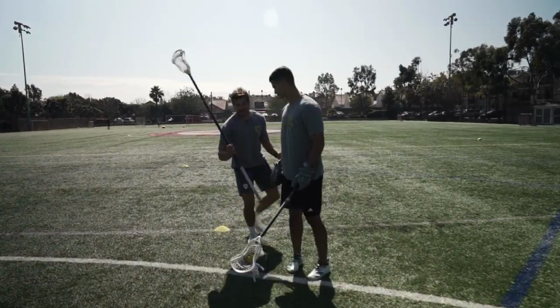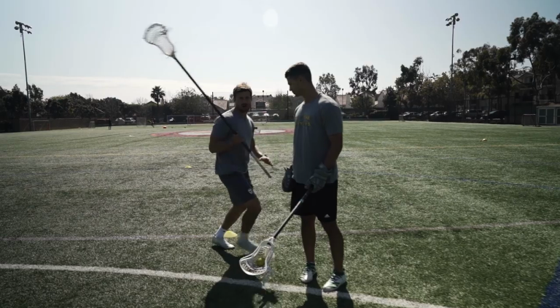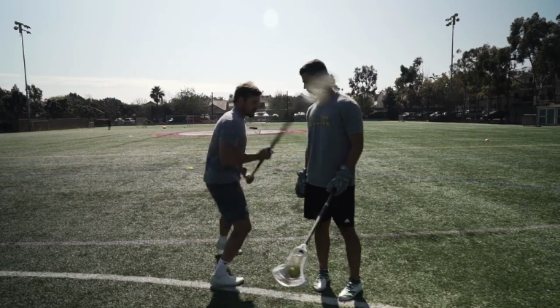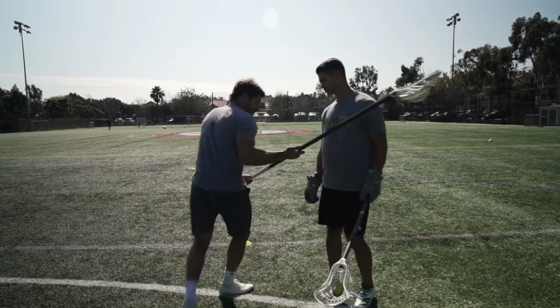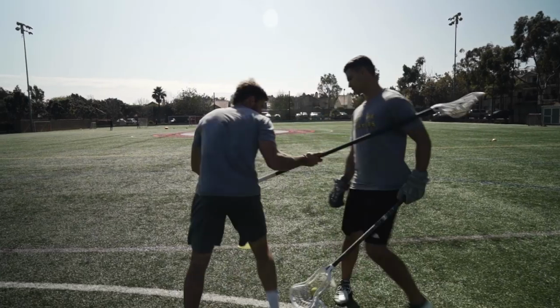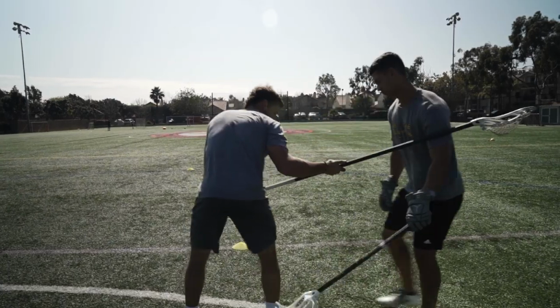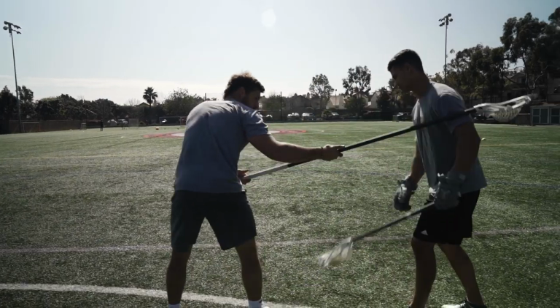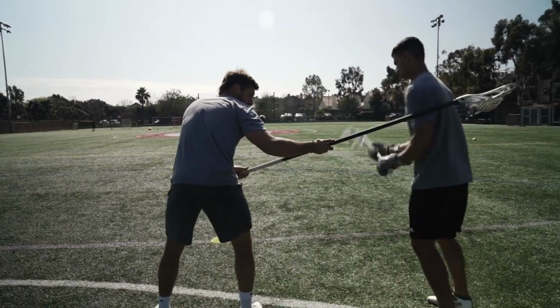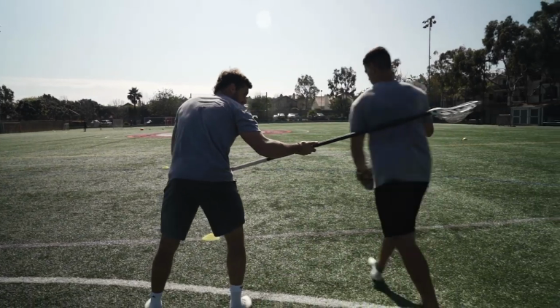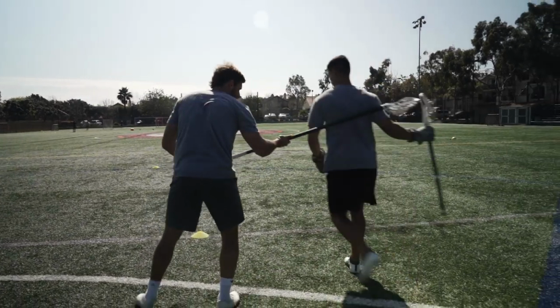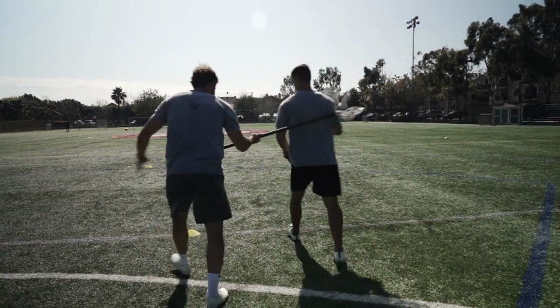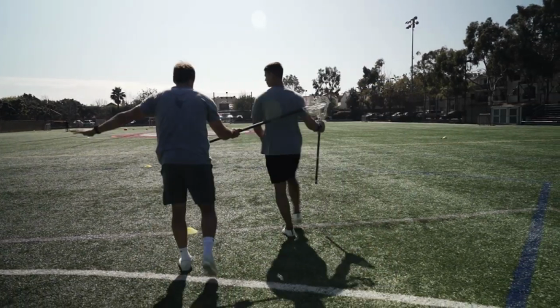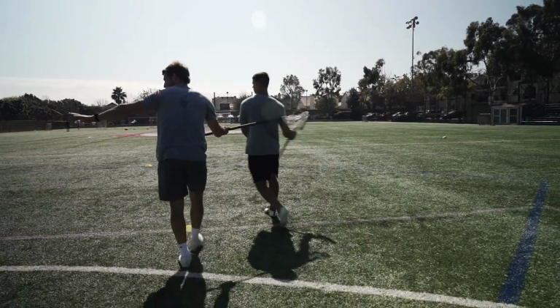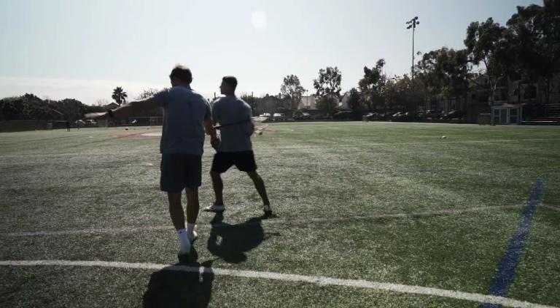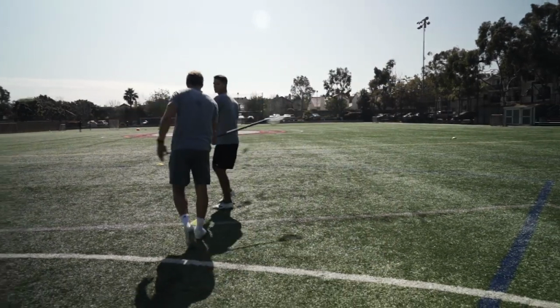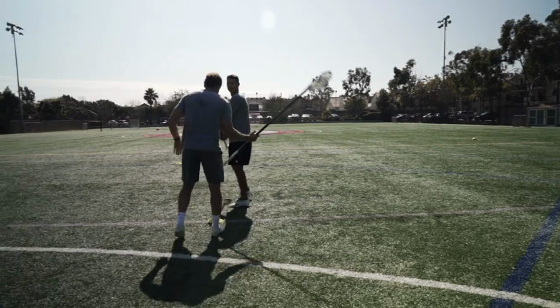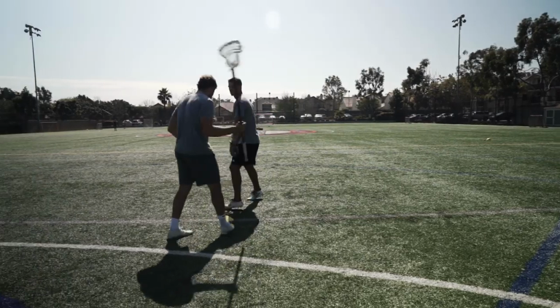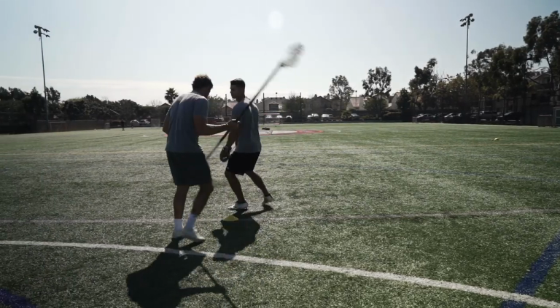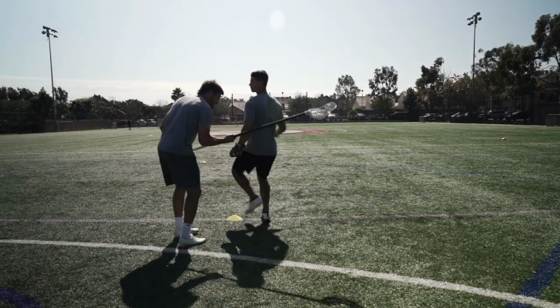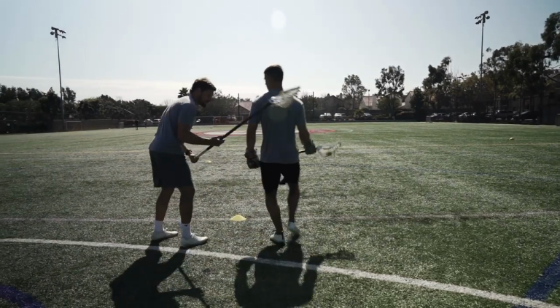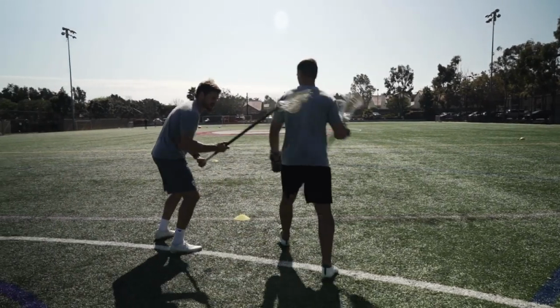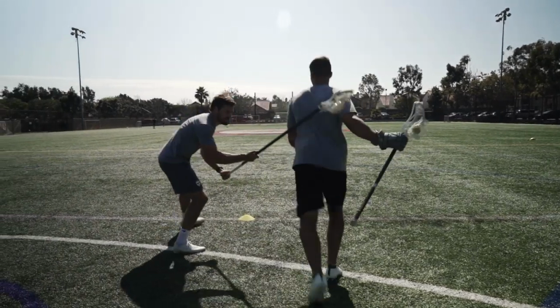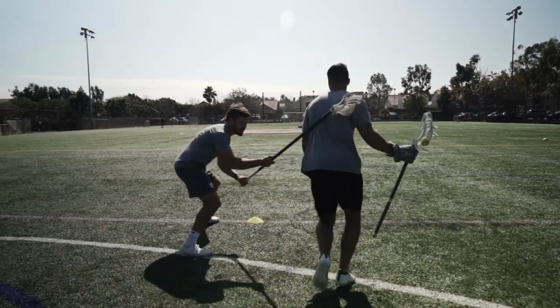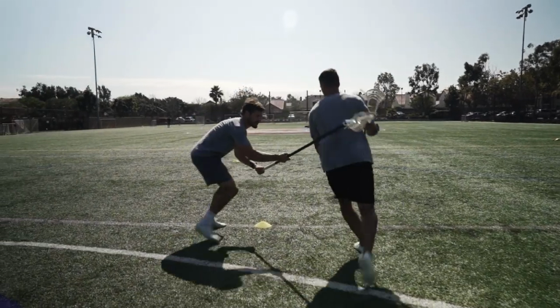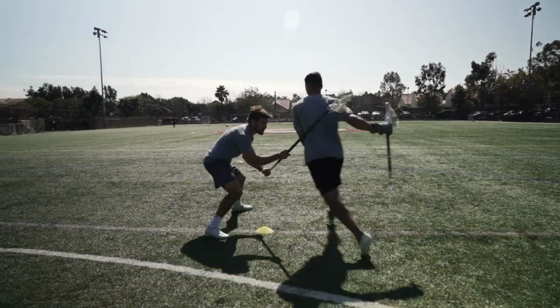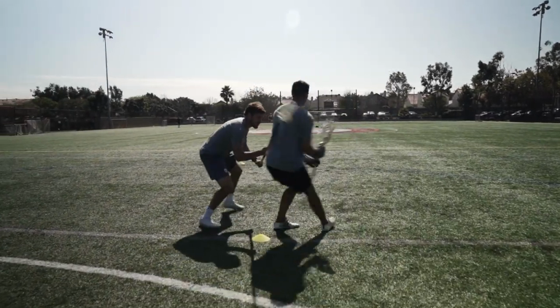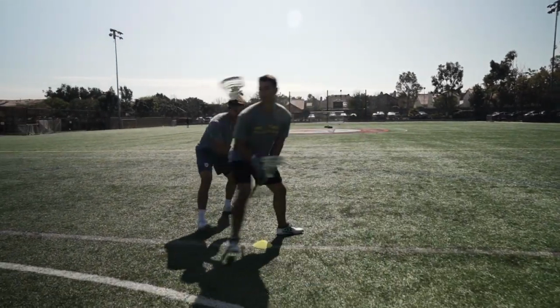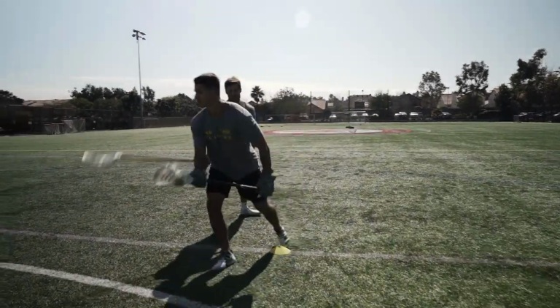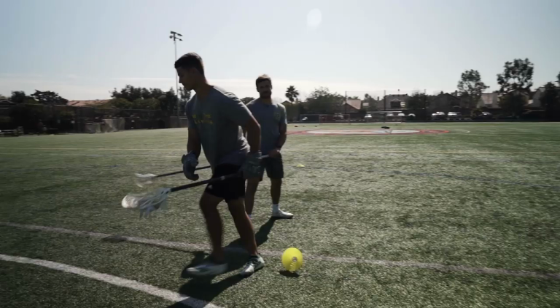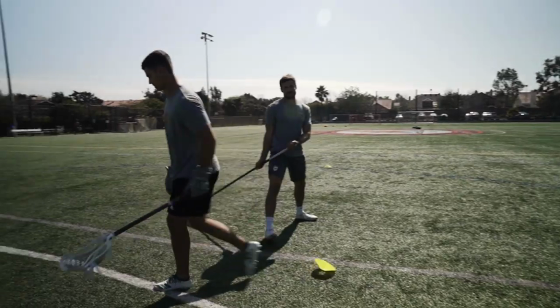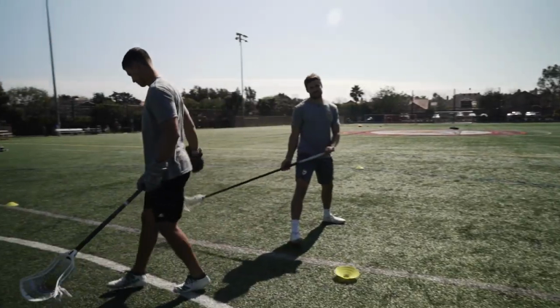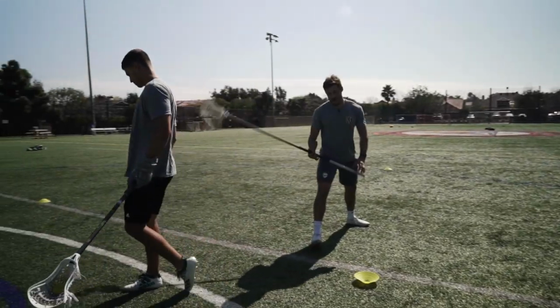As you can tell, if I keep my hips like this, Jules will just come top side on me and score. If I get my hips turned, I'm kind of stealing him from the inside of the field, making him roll back the other way and to the inside where that slide should be coming.